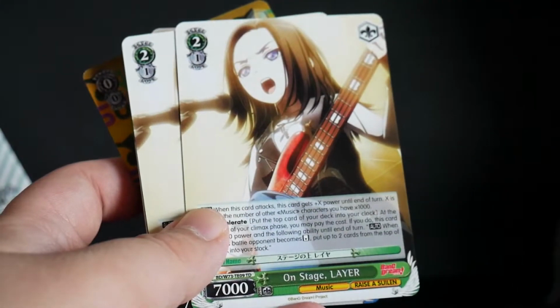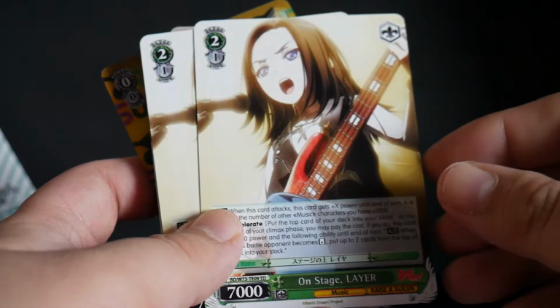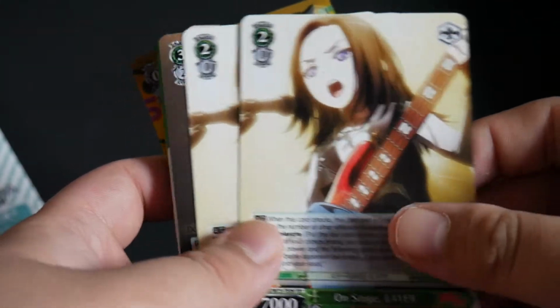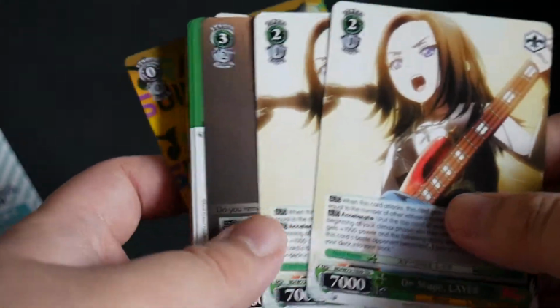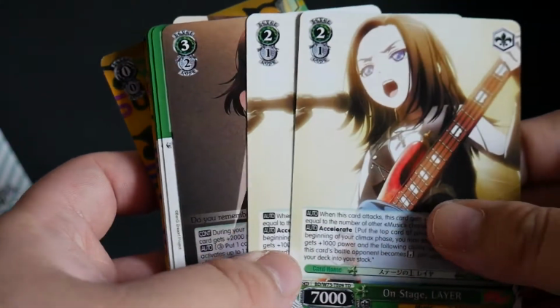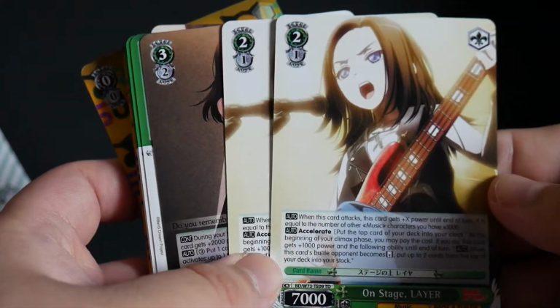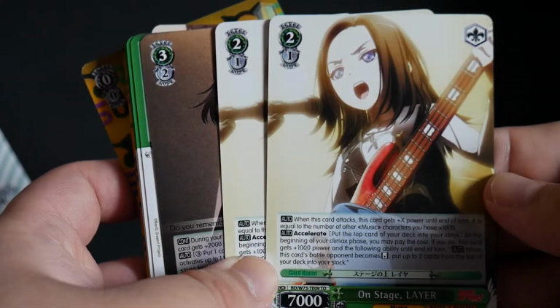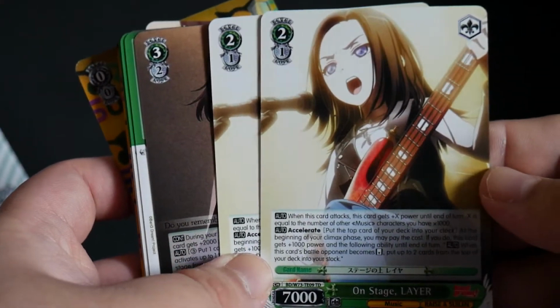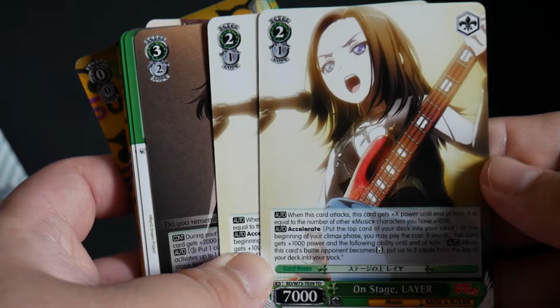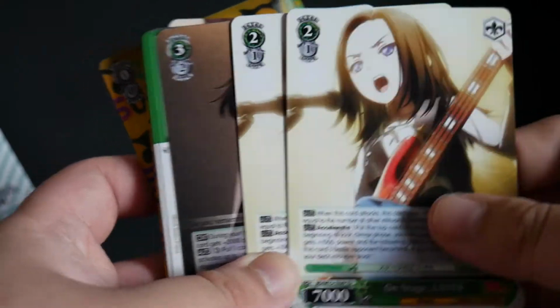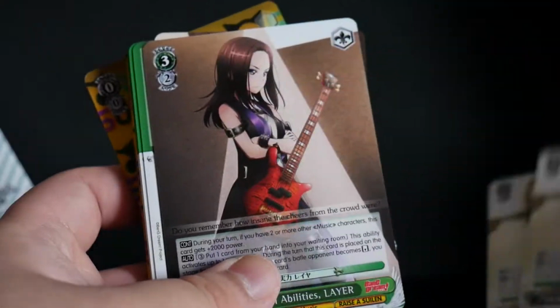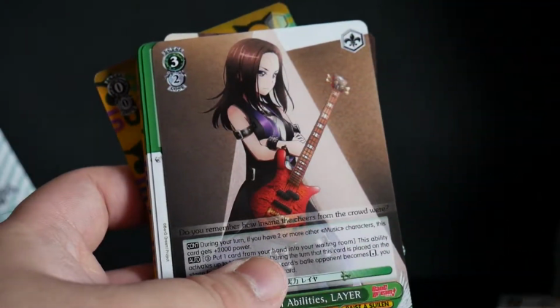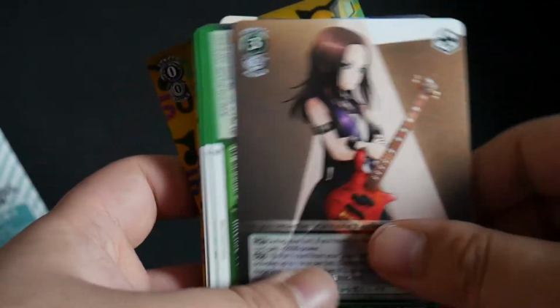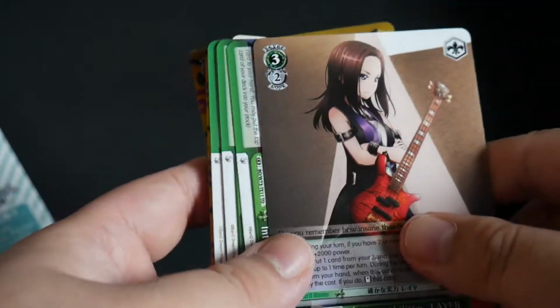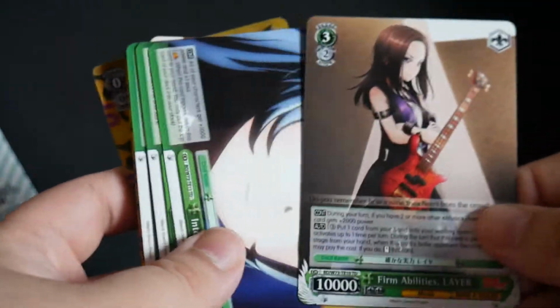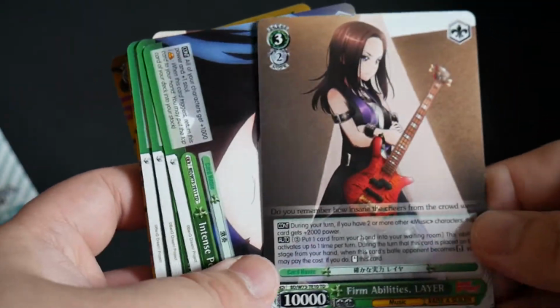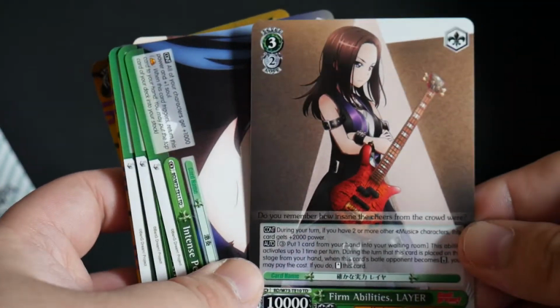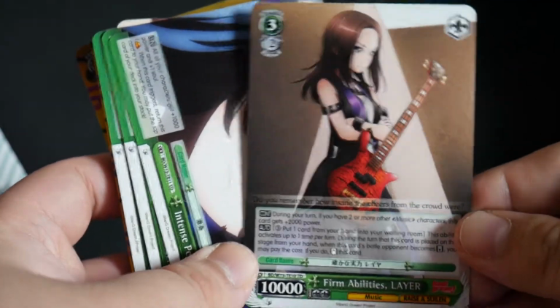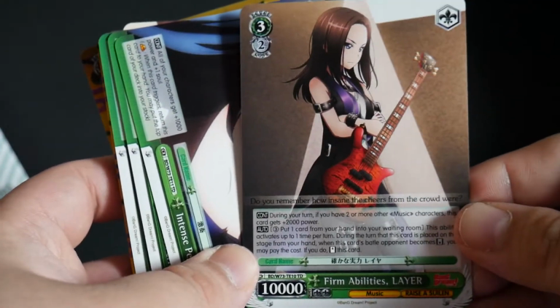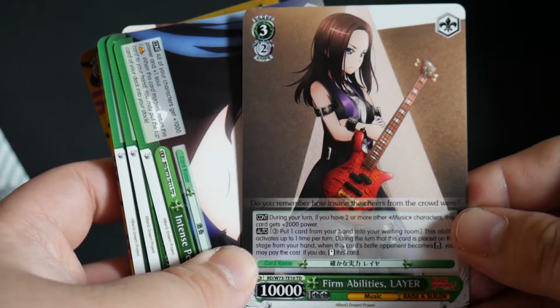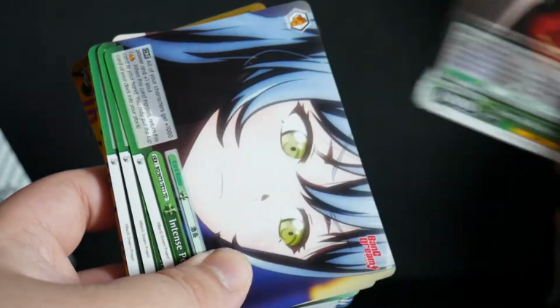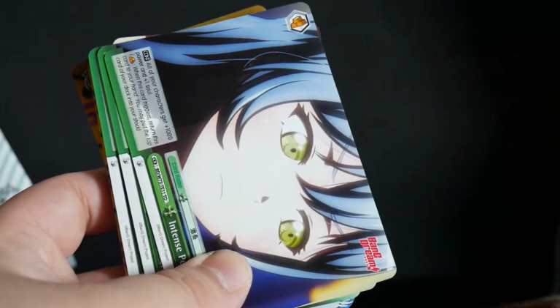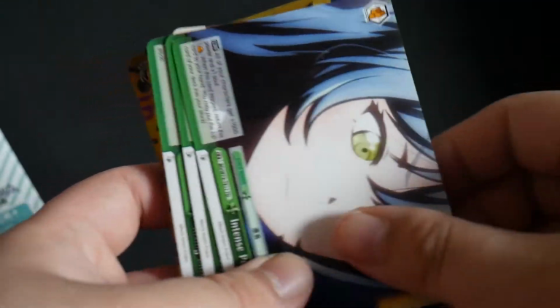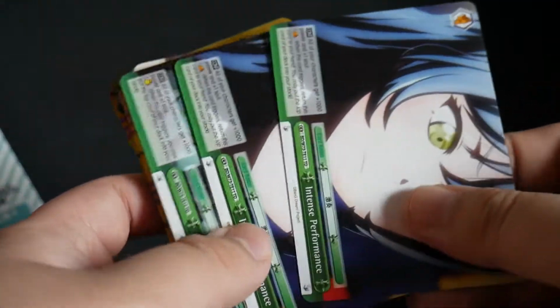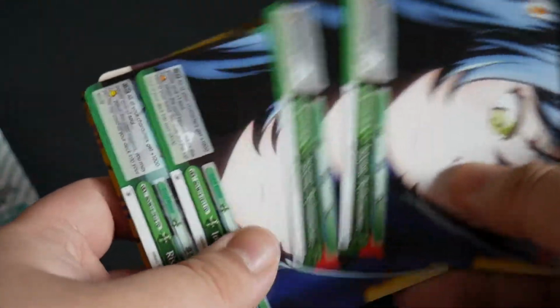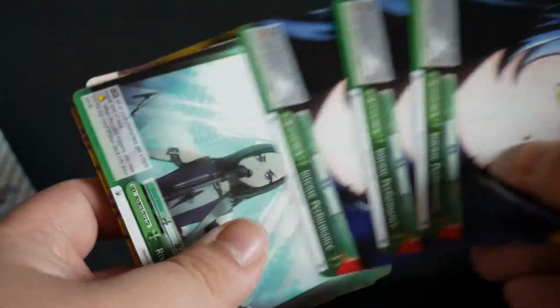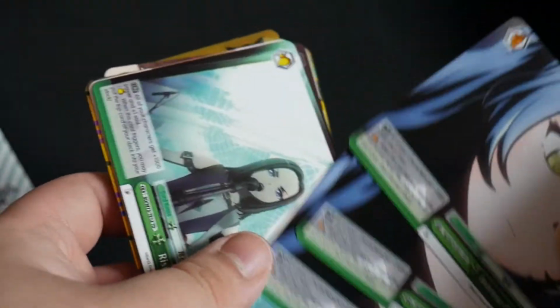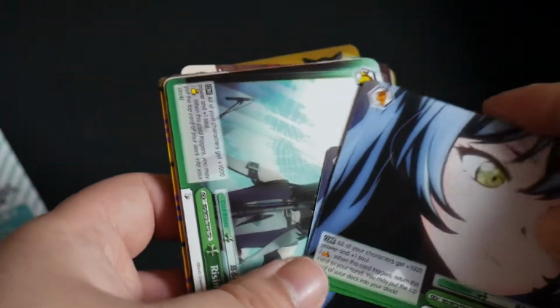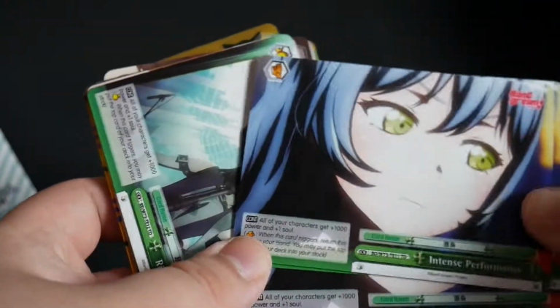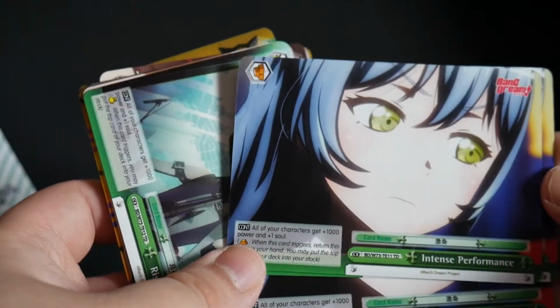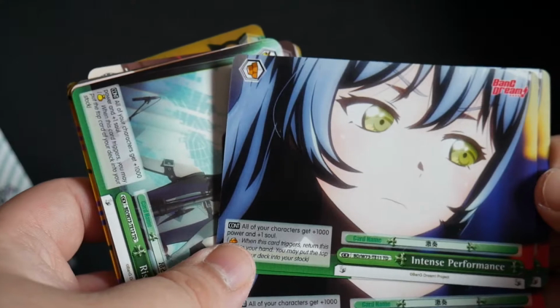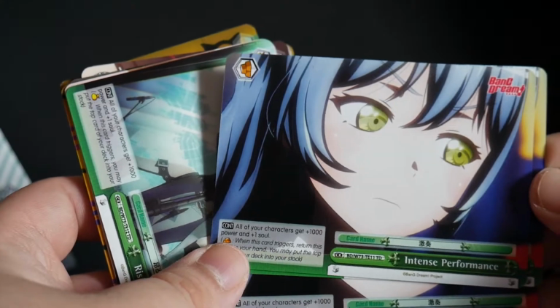2 copies of Firm Emotions Lock, On Stage Layer, your Level 3 that's not foil — so your second copy of this card.